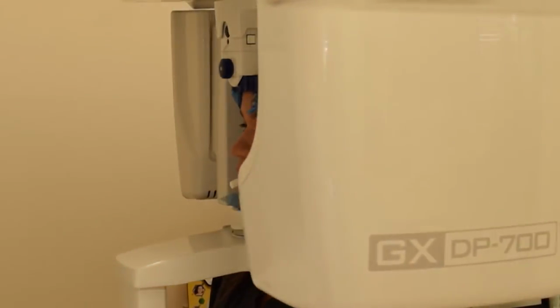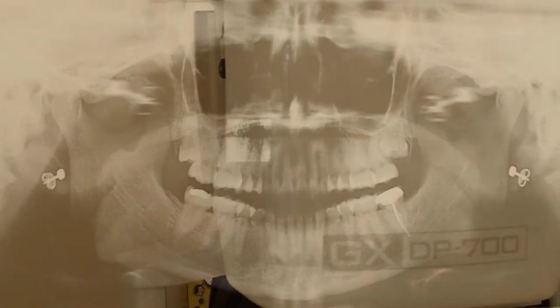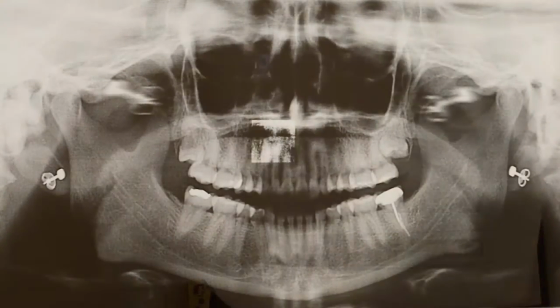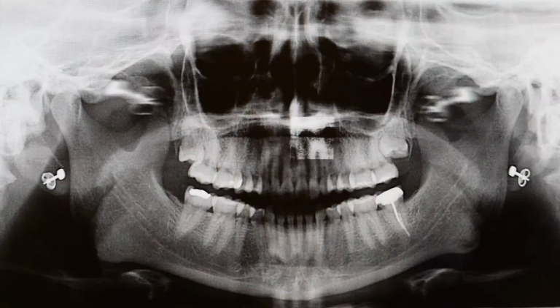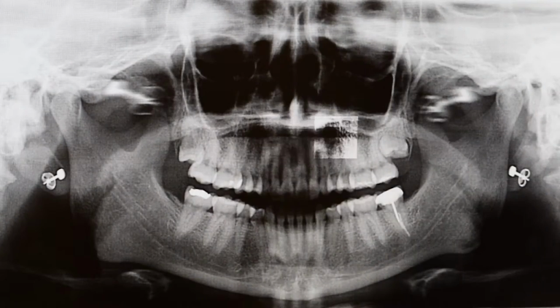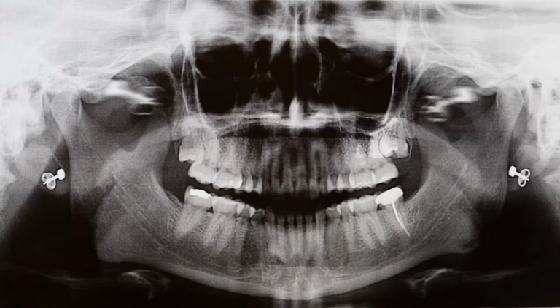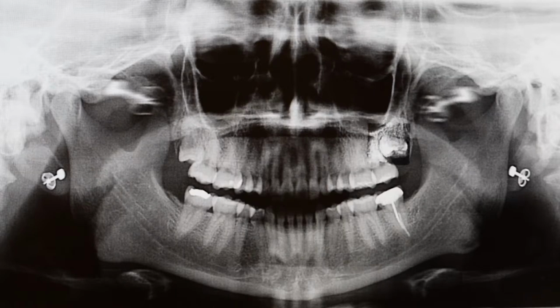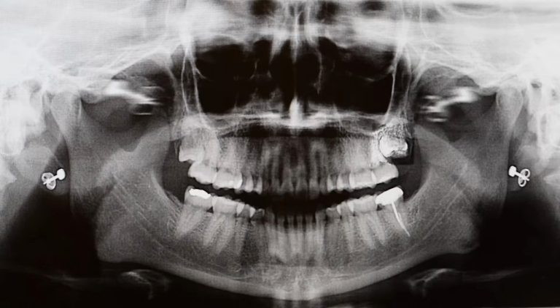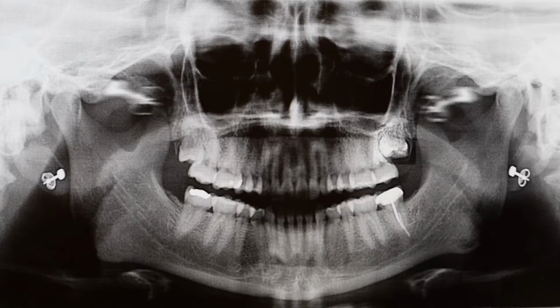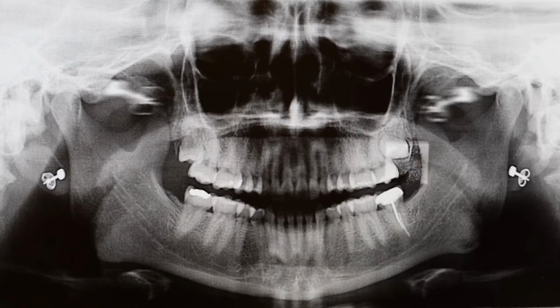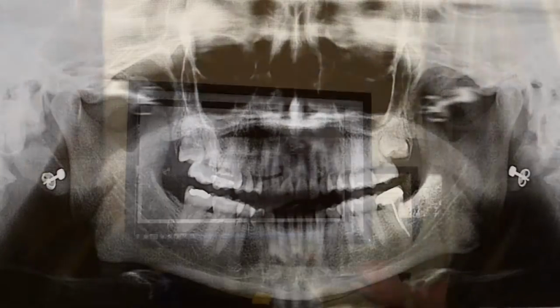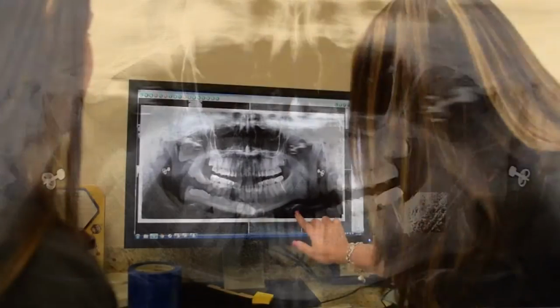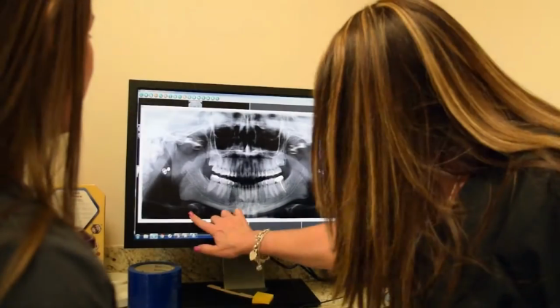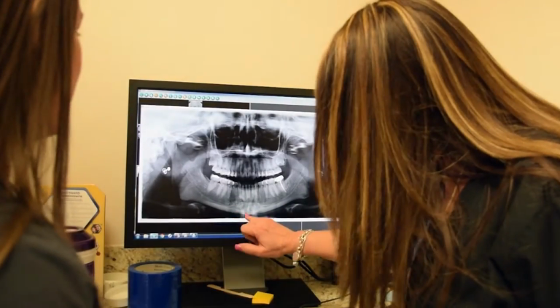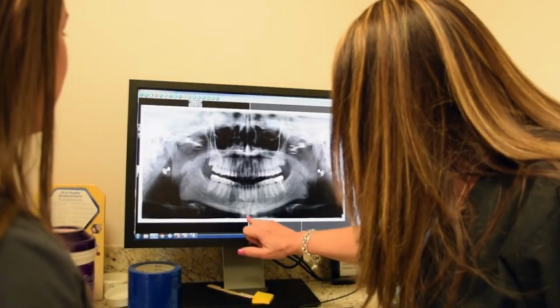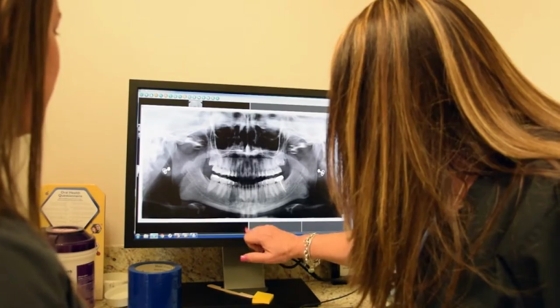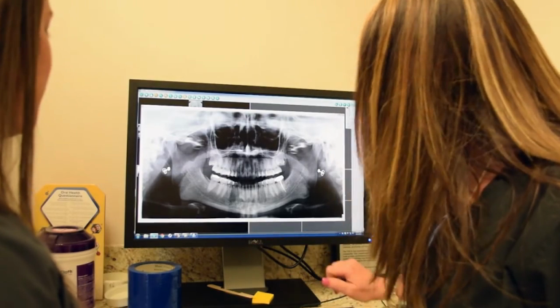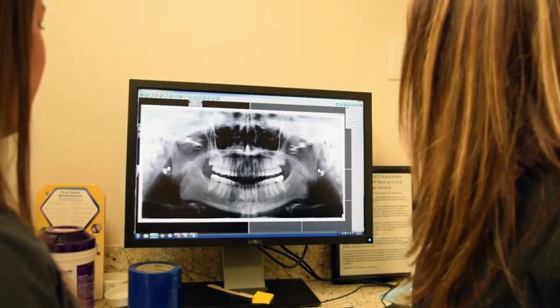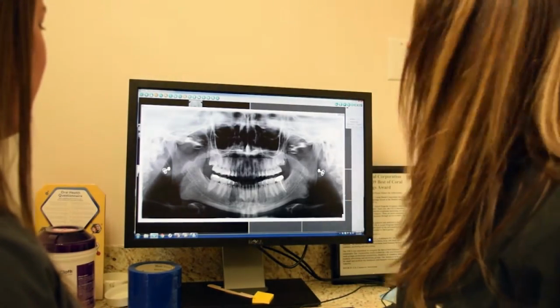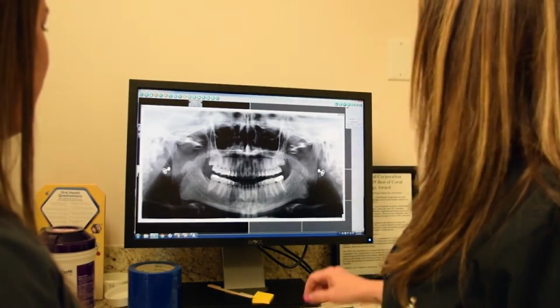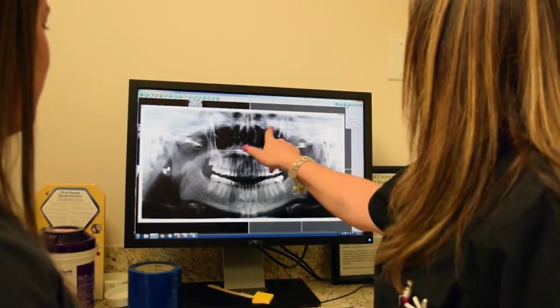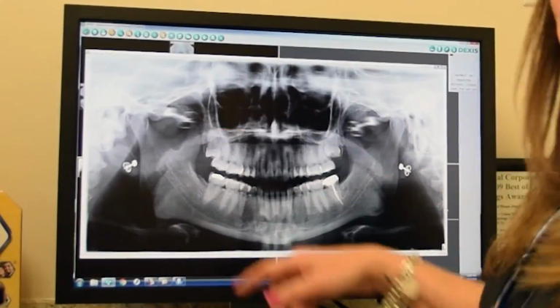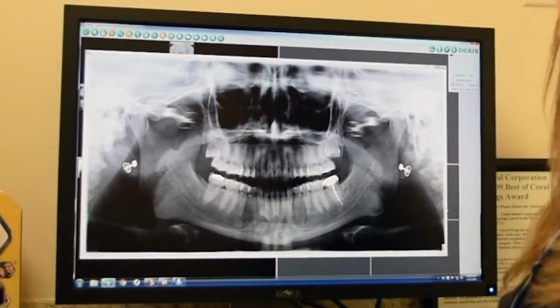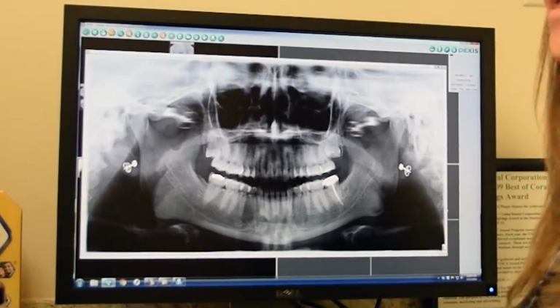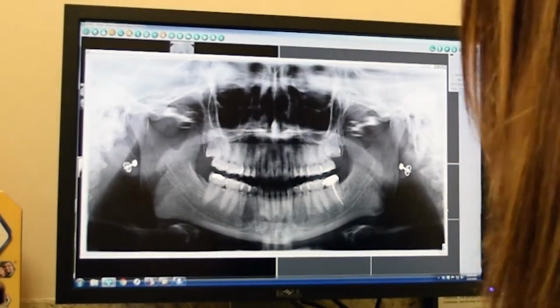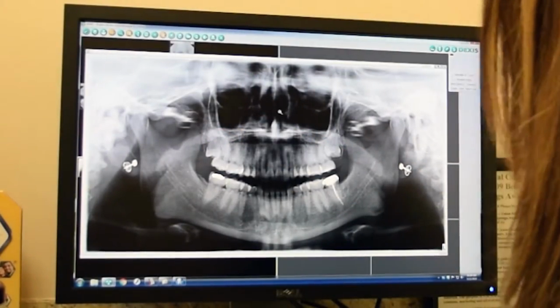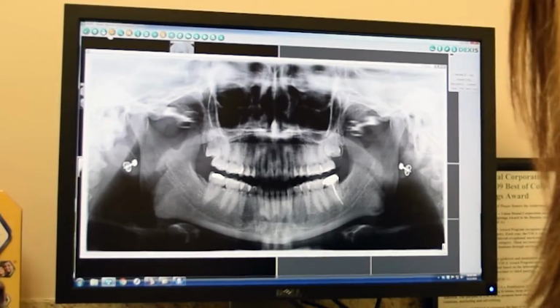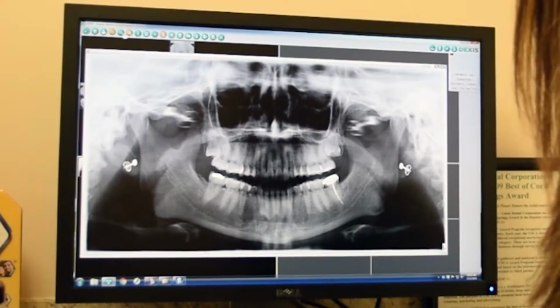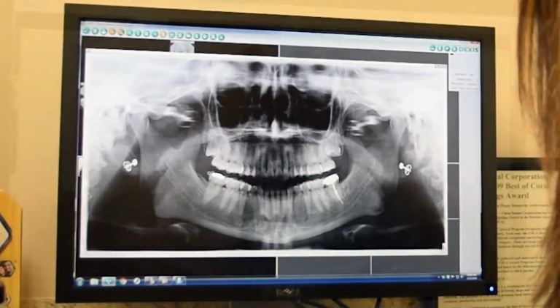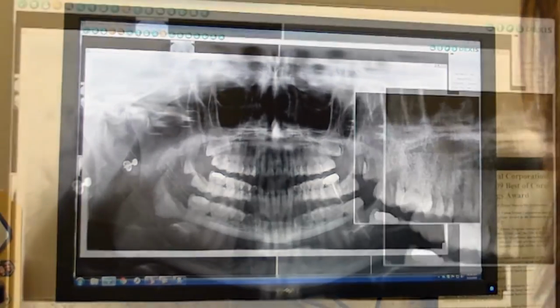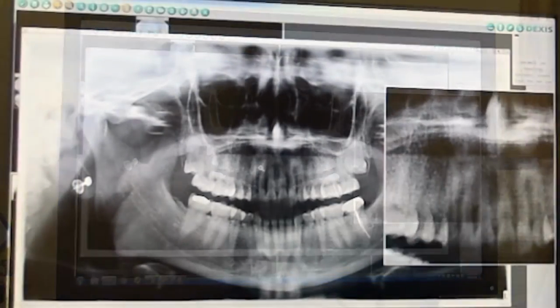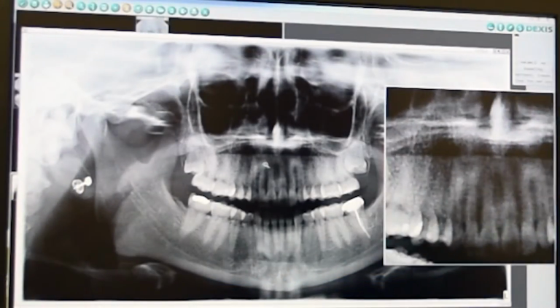This imaging device is state-of-the-art and produces clear, detailed images quickly, shortening your visit time so you can get back to your day. Union Dental prides itself on quality care, experienced staff, and the latest technology for your convenience.